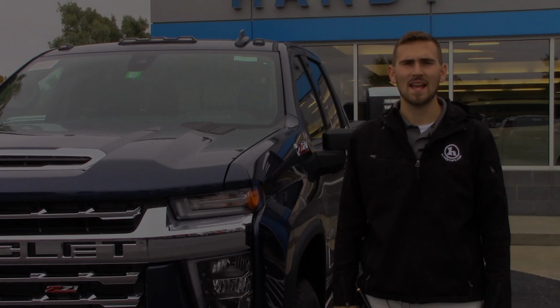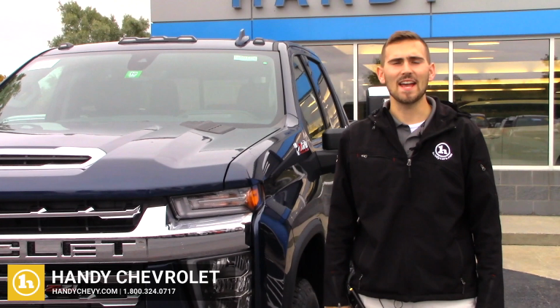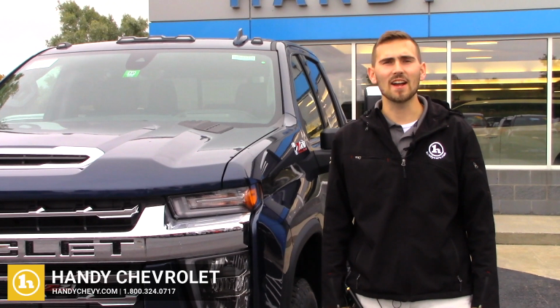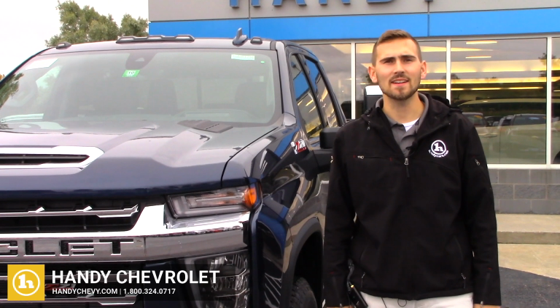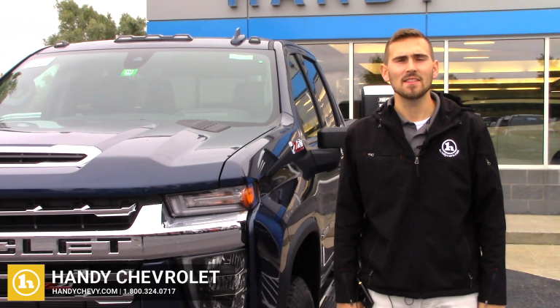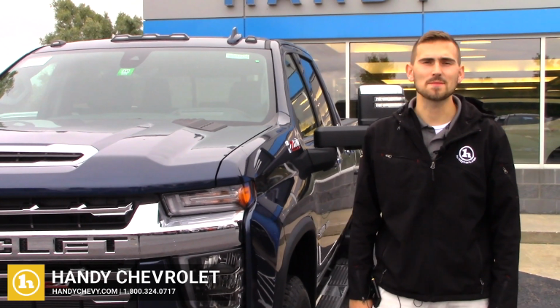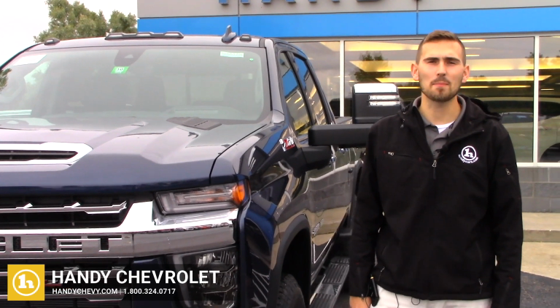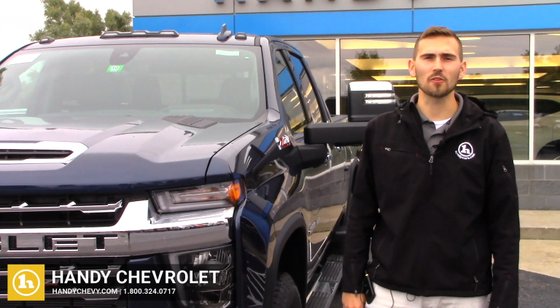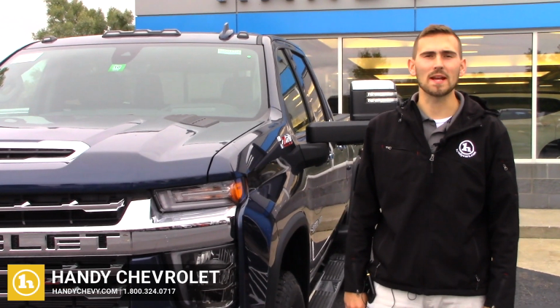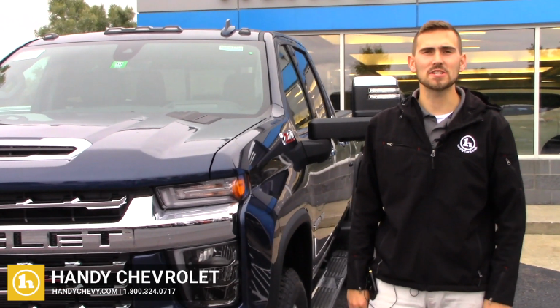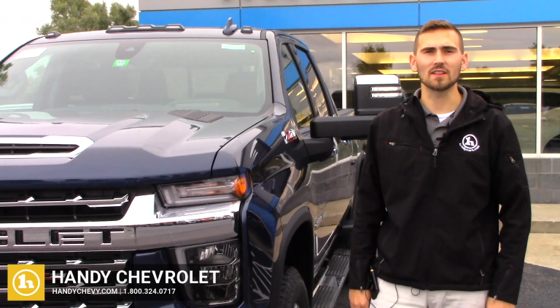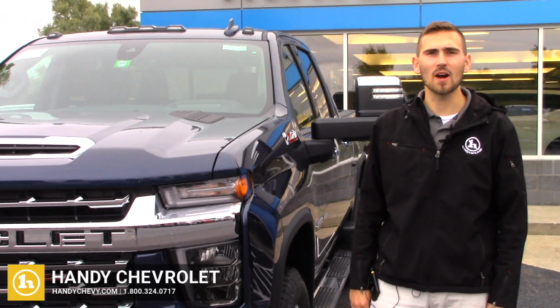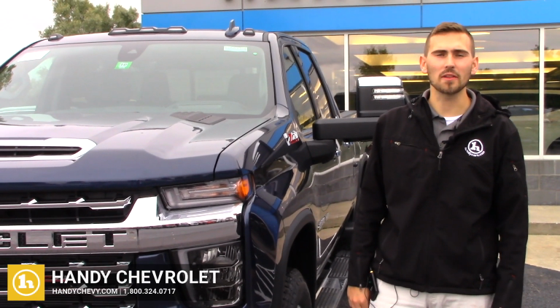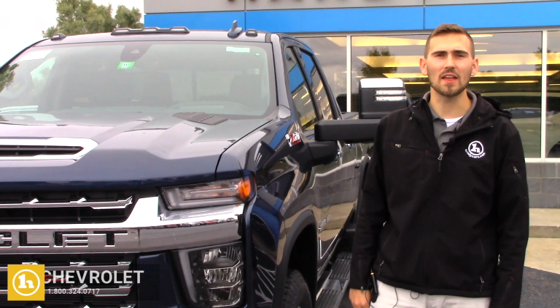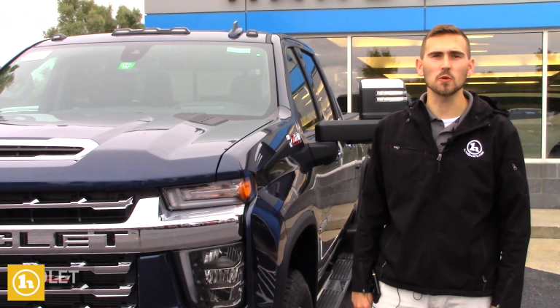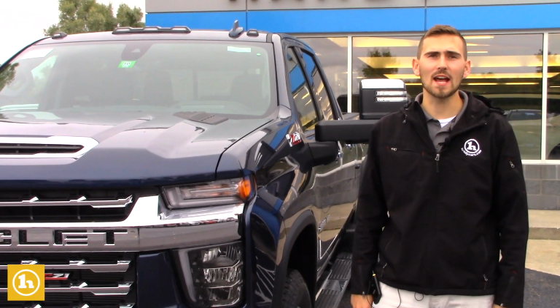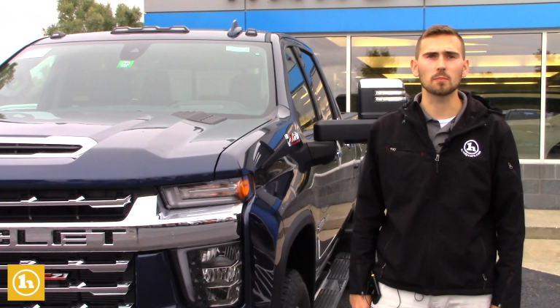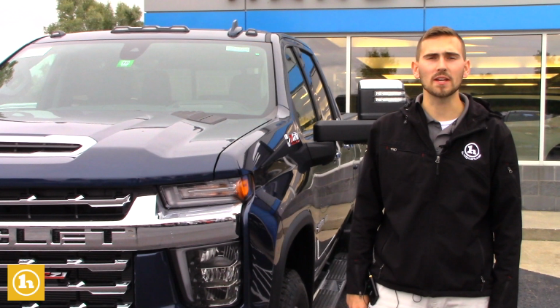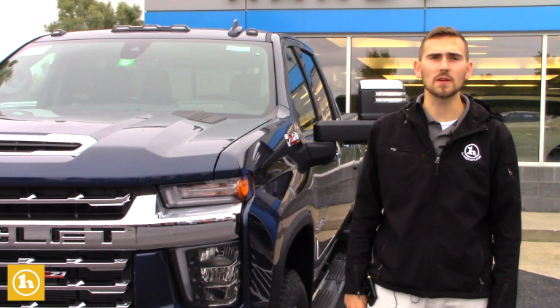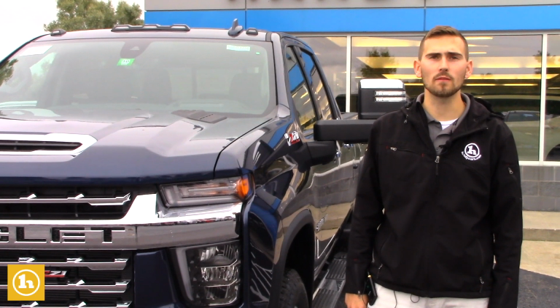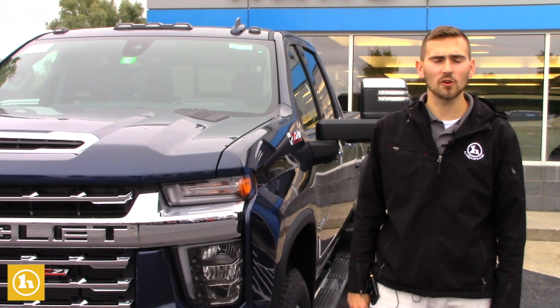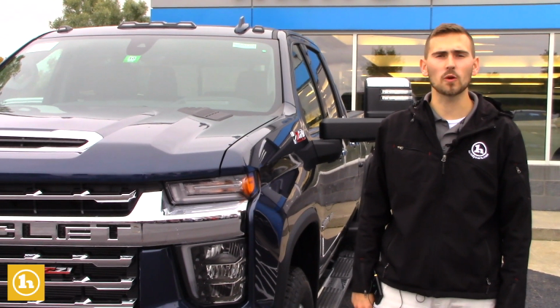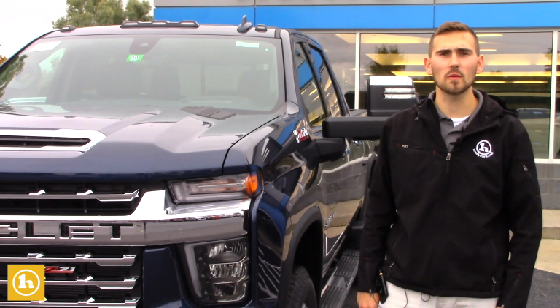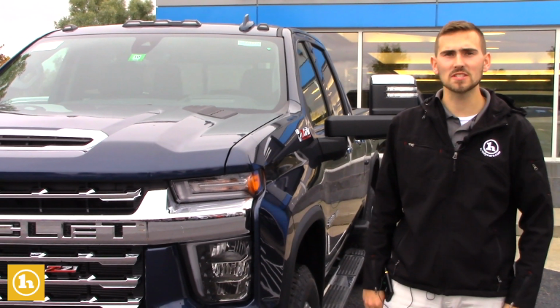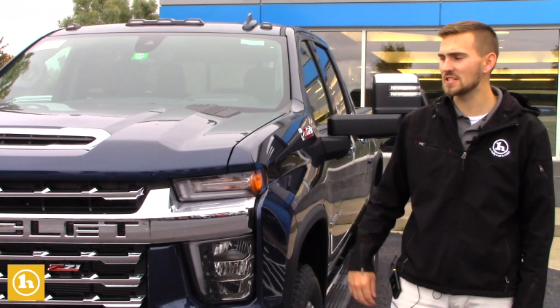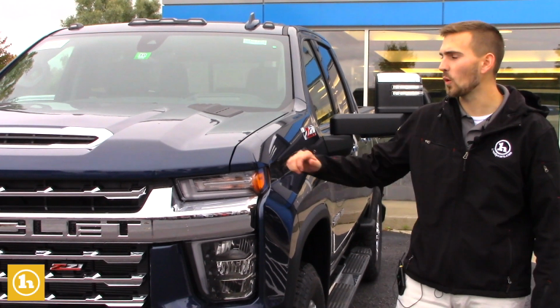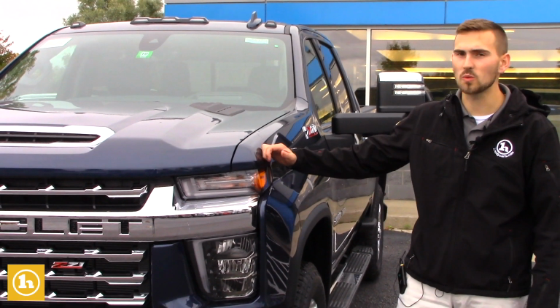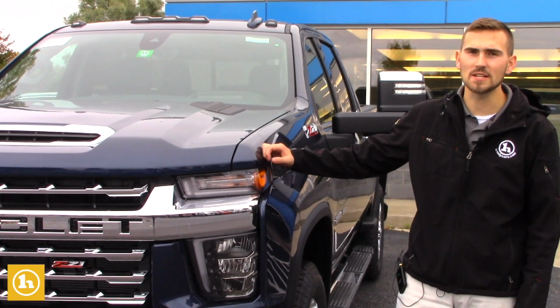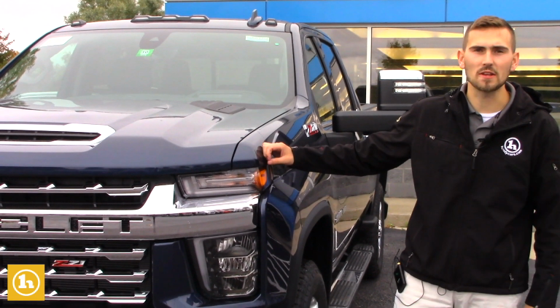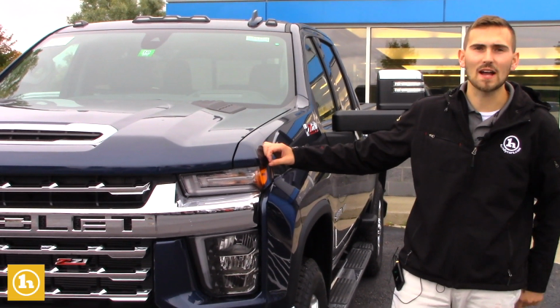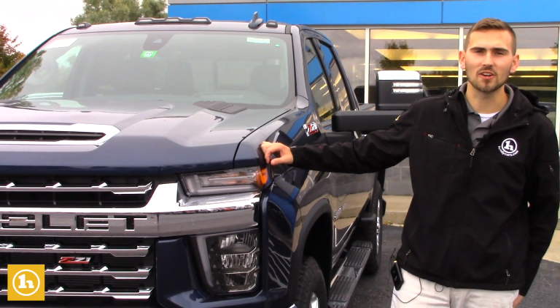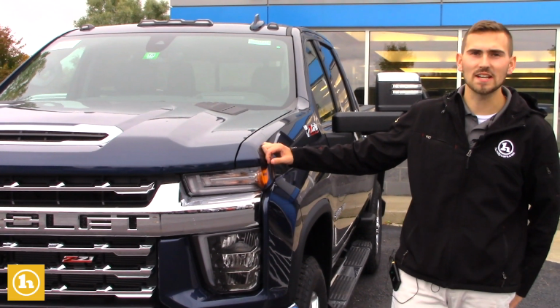Hey Greg, this is Matt Porter from Handy Chevrolet. I wanted to thank you again for putting in a vehicle inquiry with us on this 2020 2500 HD.